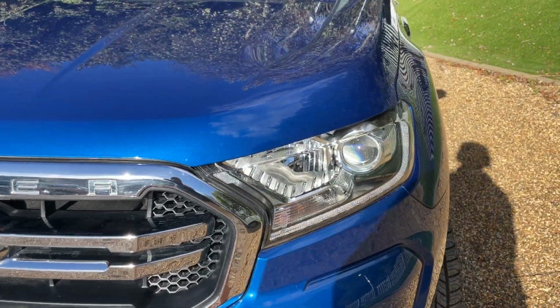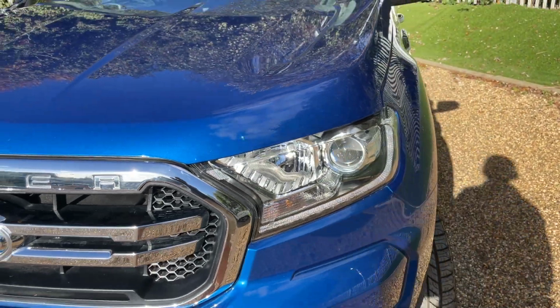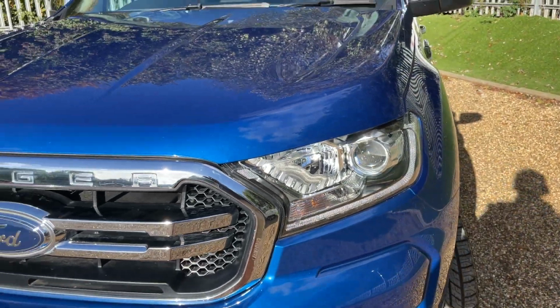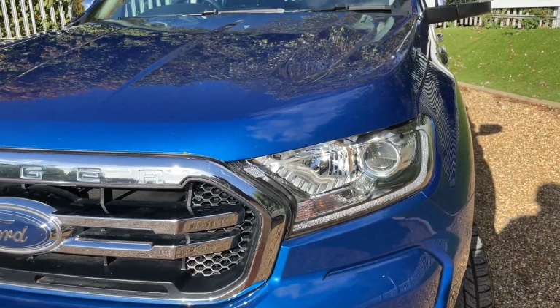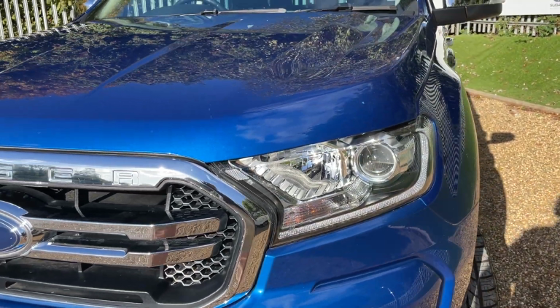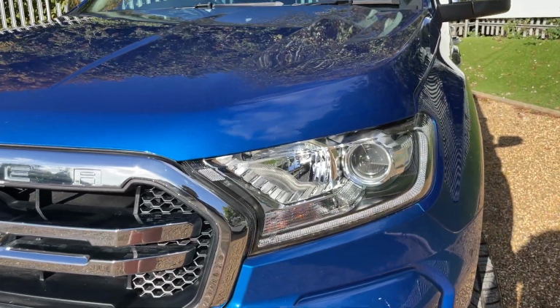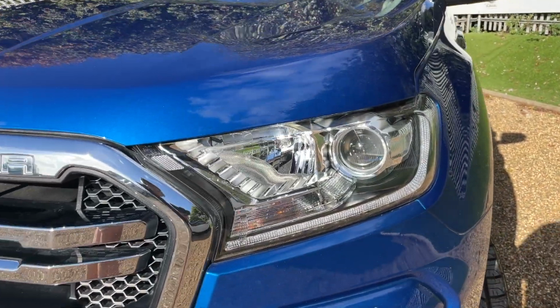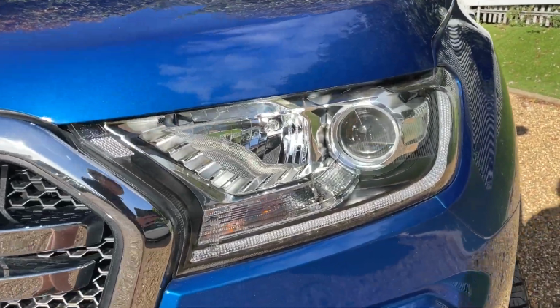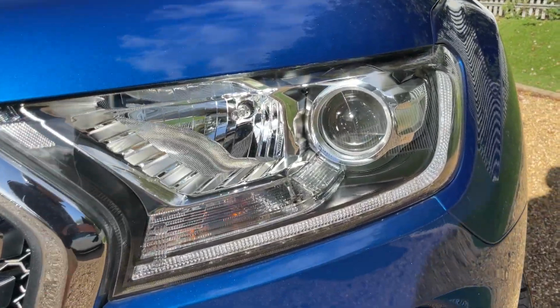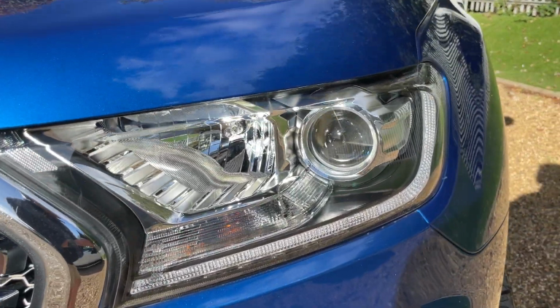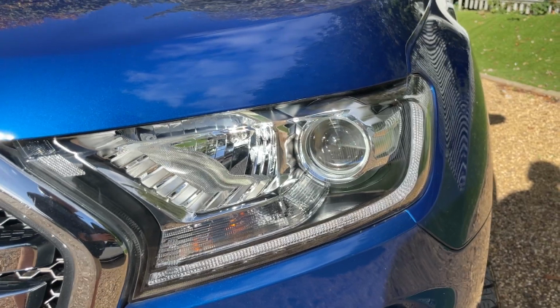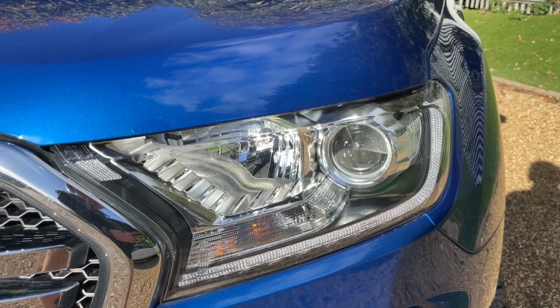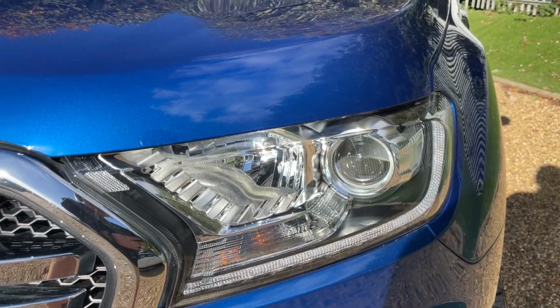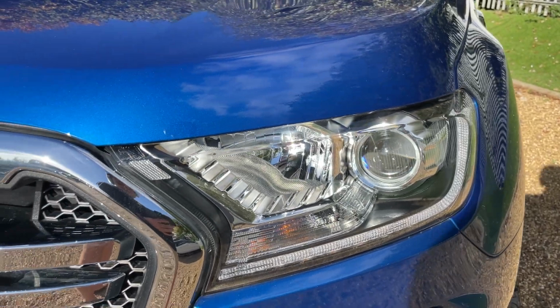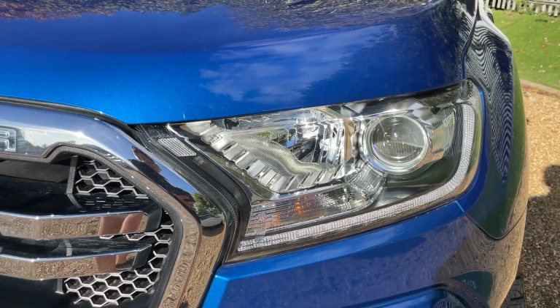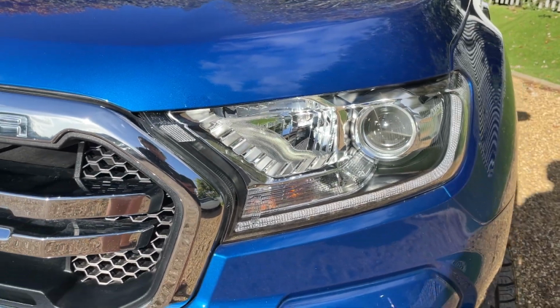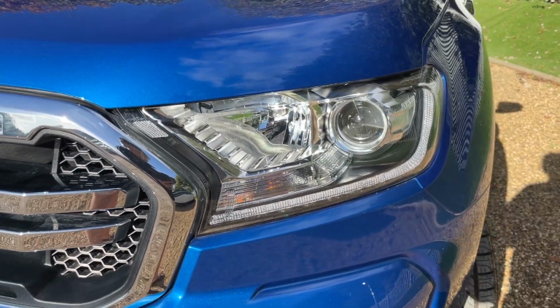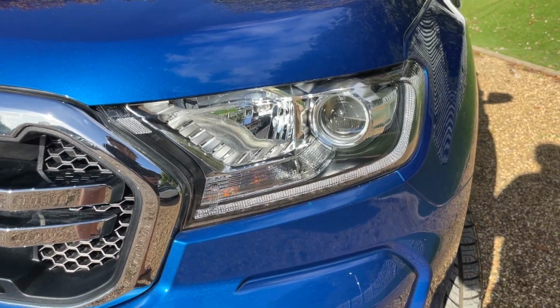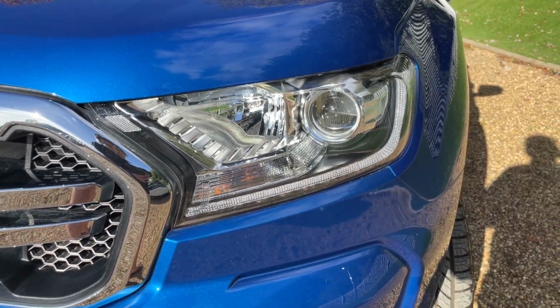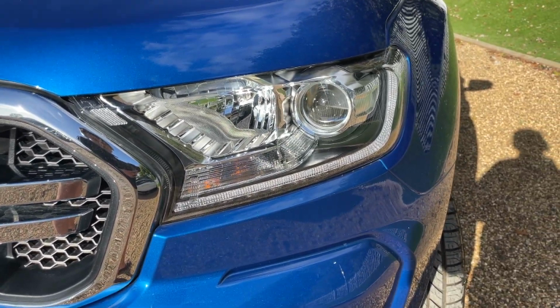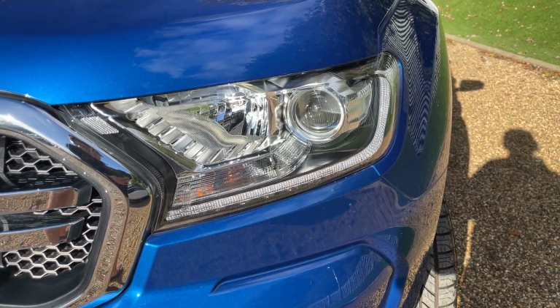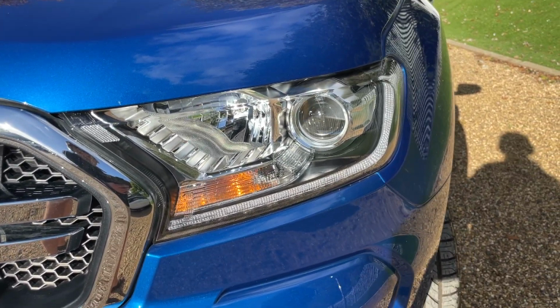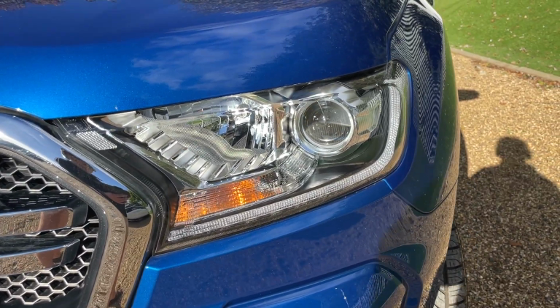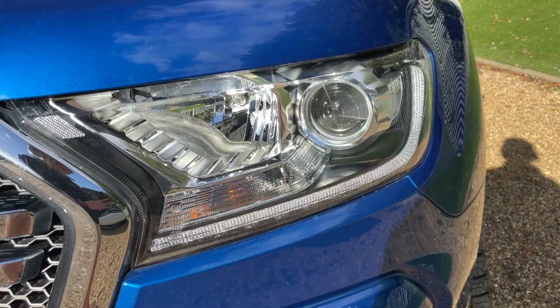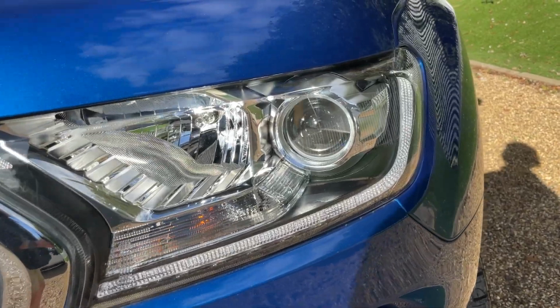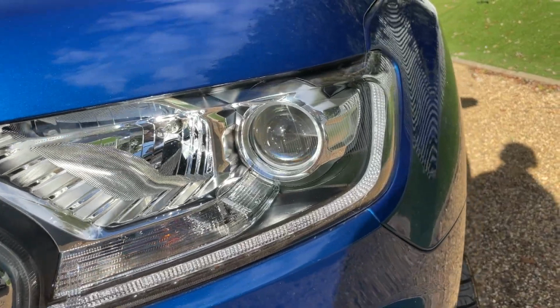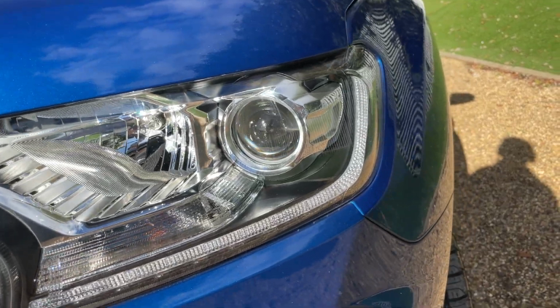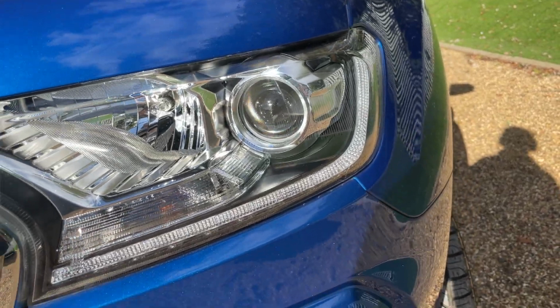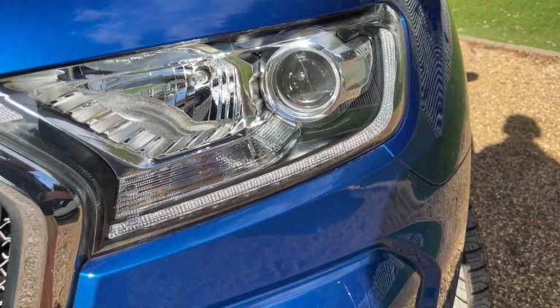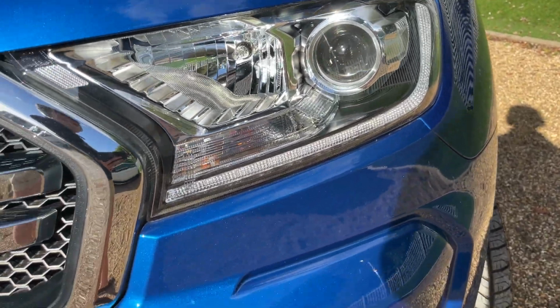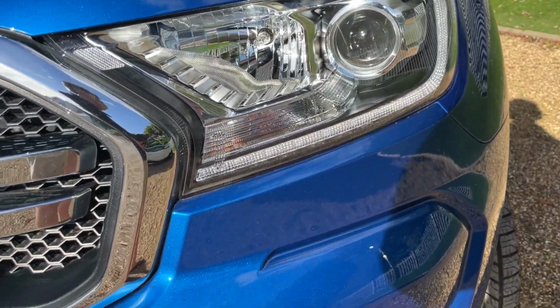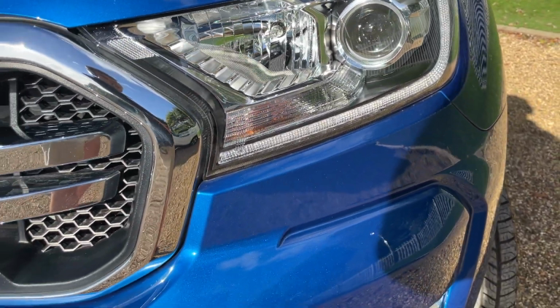At the front of the vehicle we have some nice large headlights, and those headlights have LED daytime running lamps featuring around the bottom of the lamp.